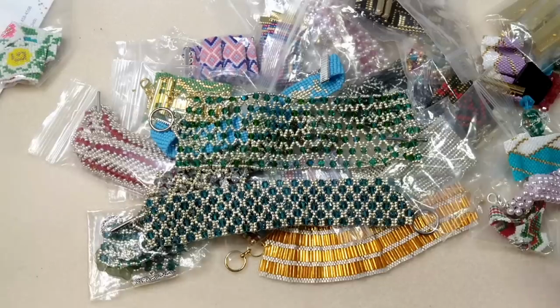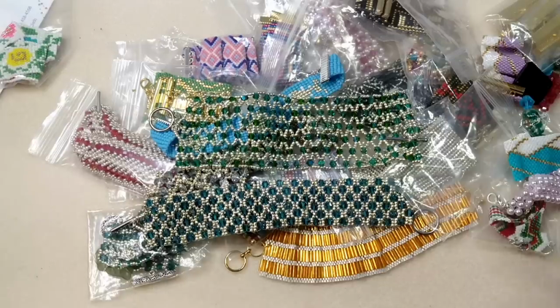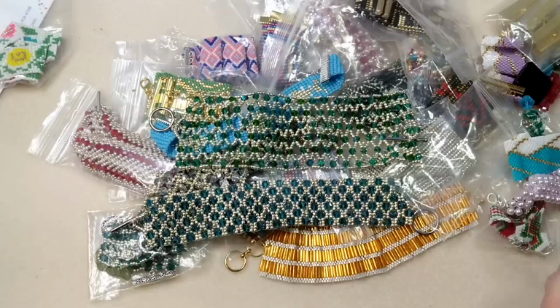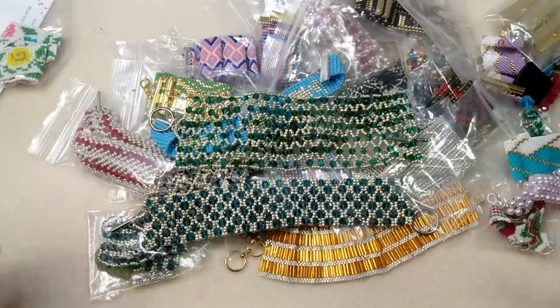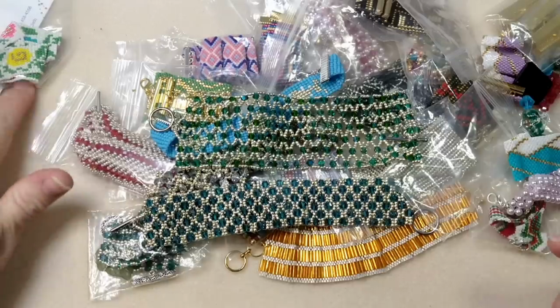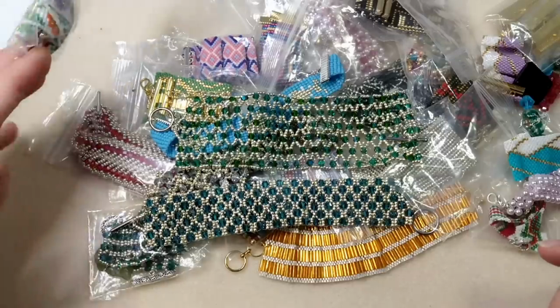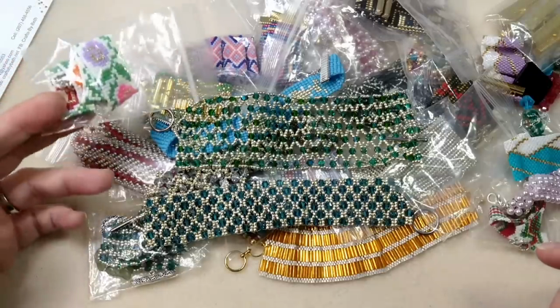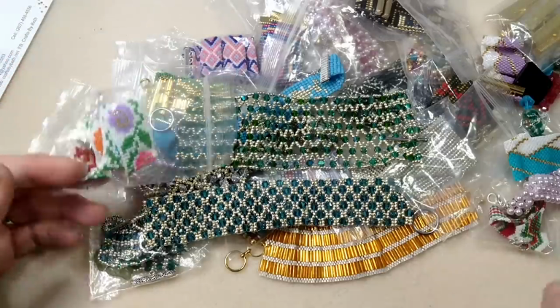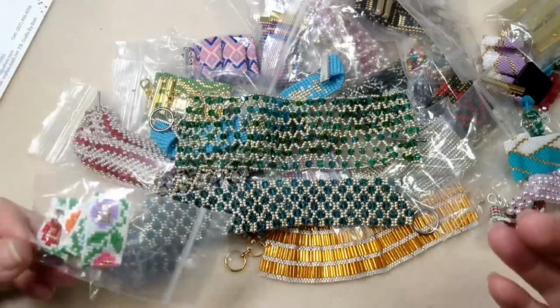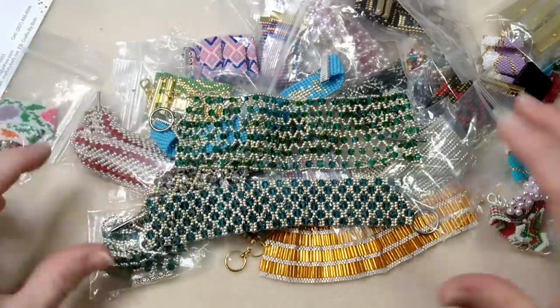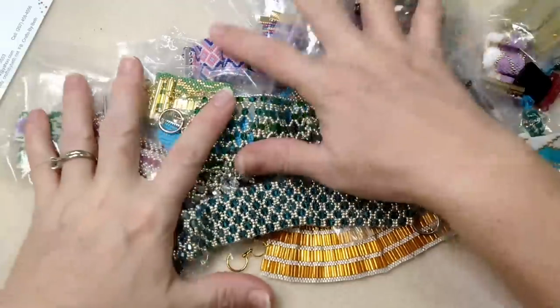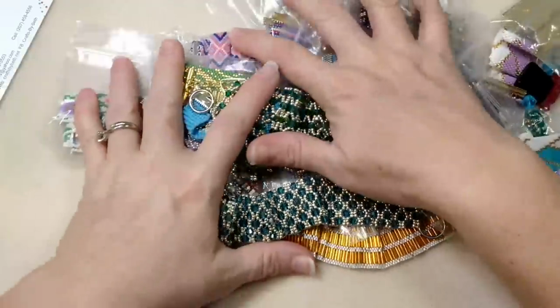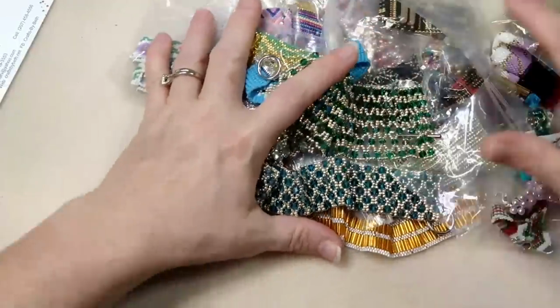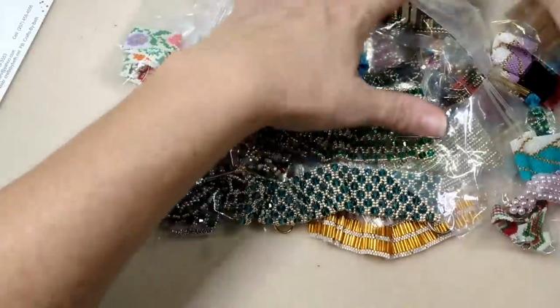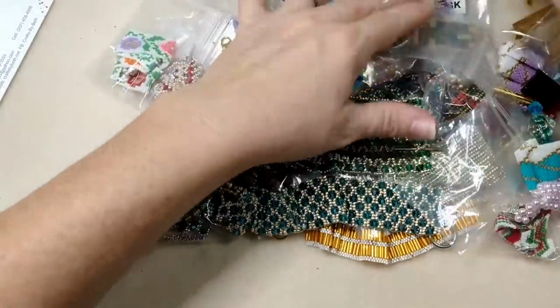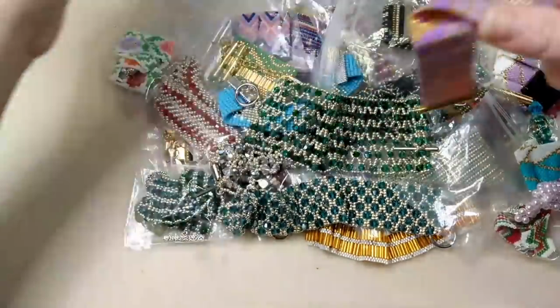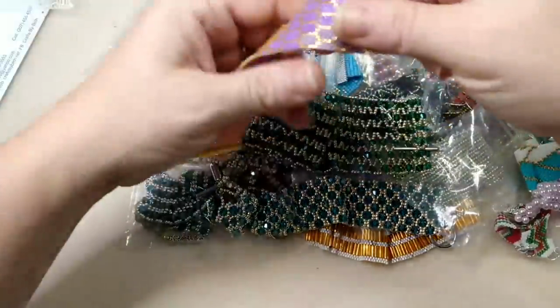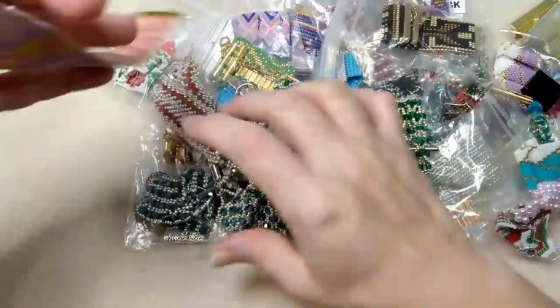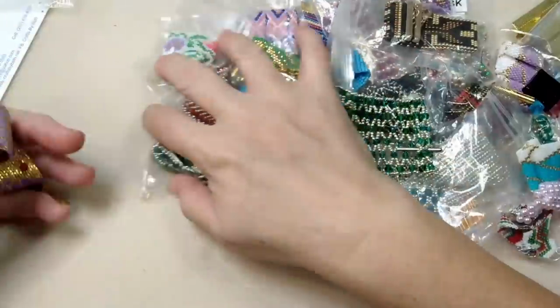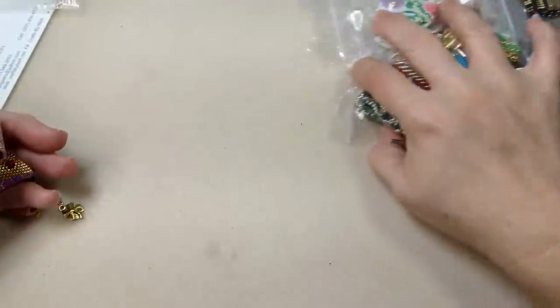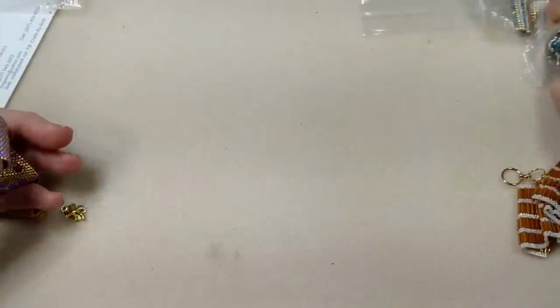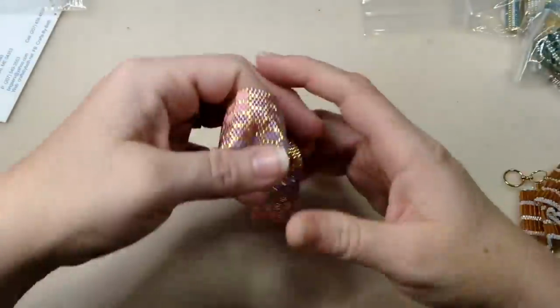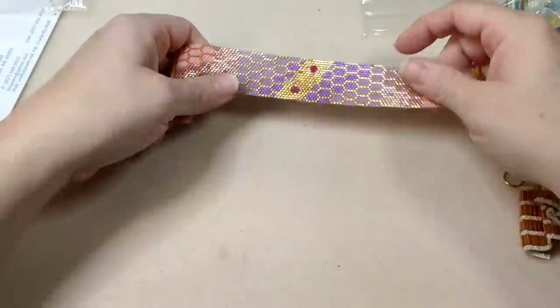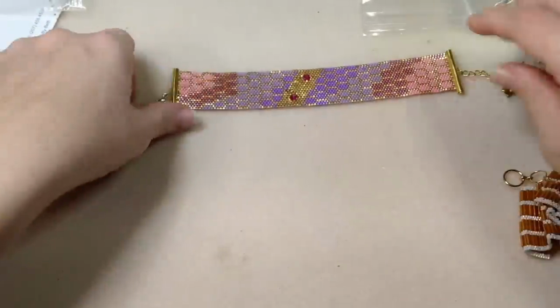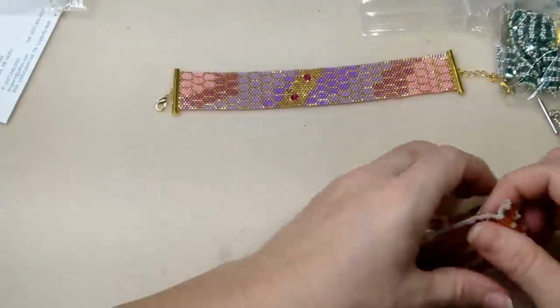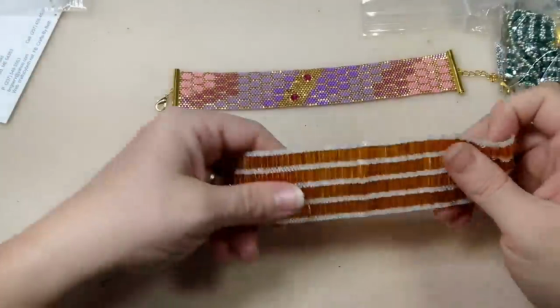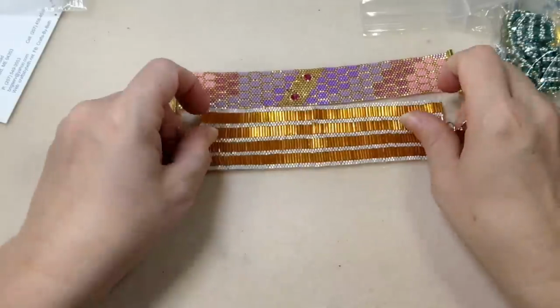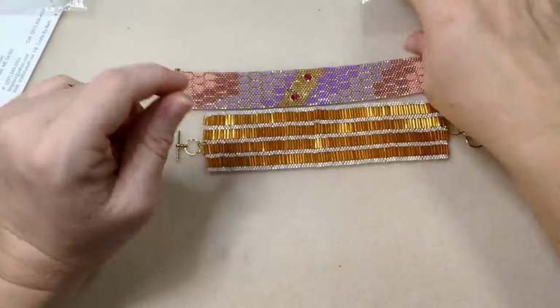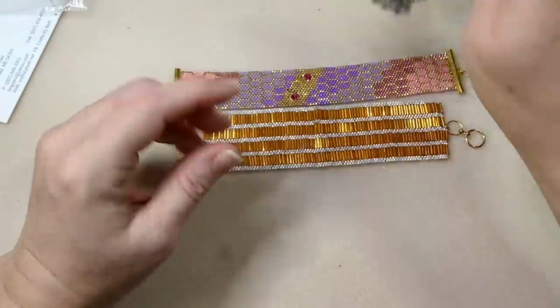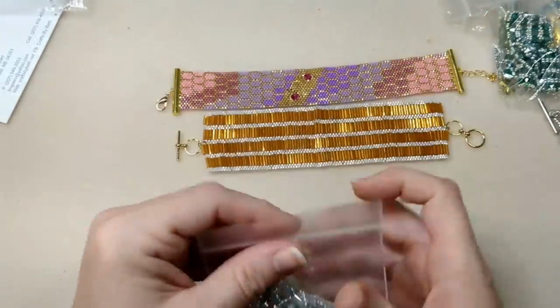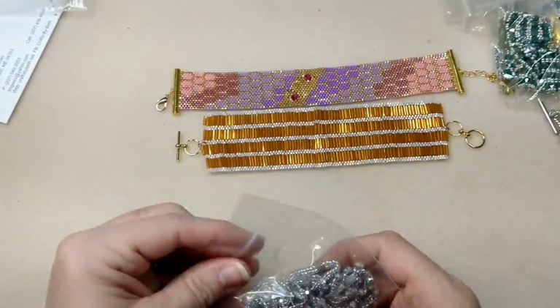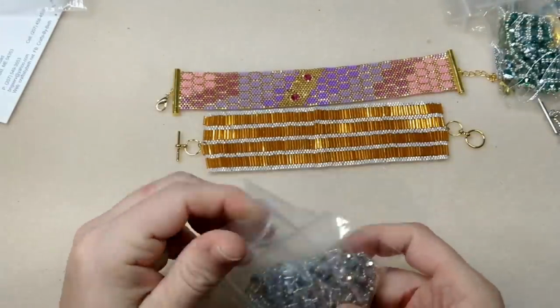I'm filming this after I filmed the video - you can see all this stuff laying out here. These are Beth's beautiful bracelets and we're going to look at these in the video. I wanted to give a couple of announcements.